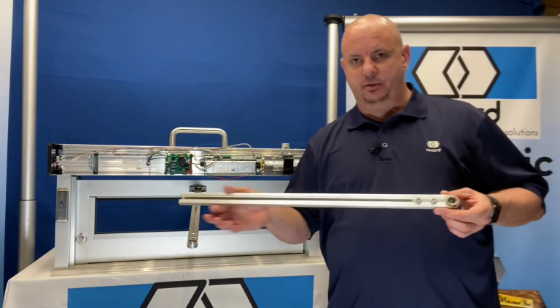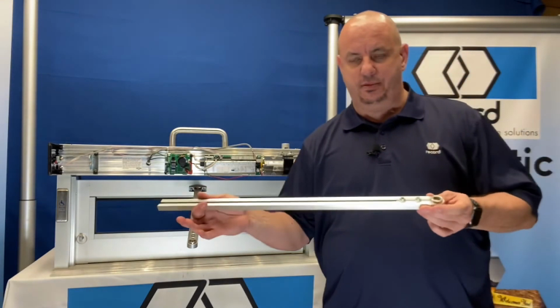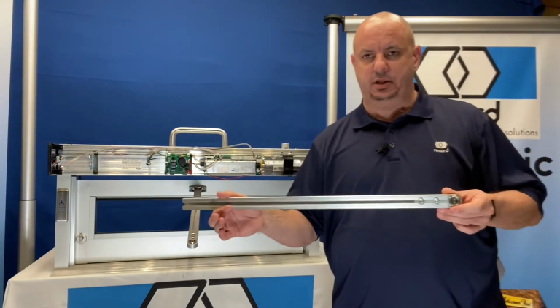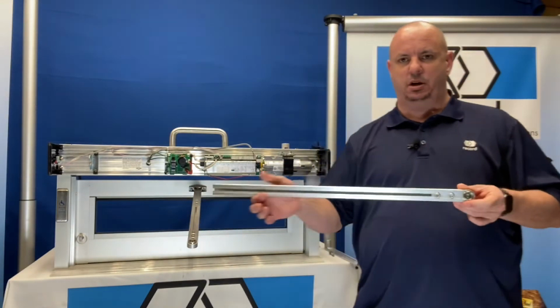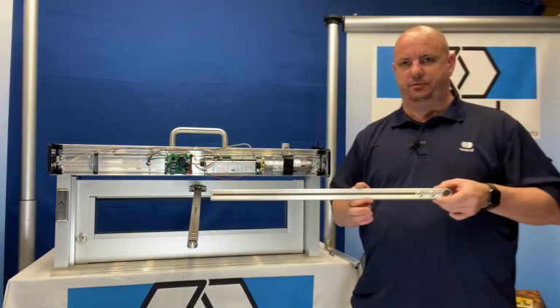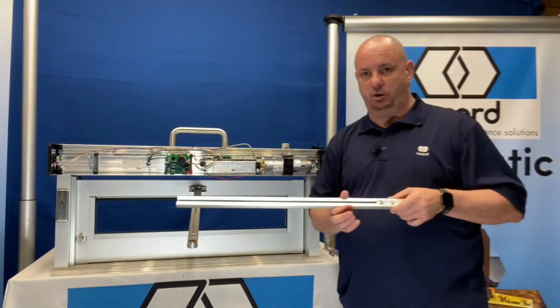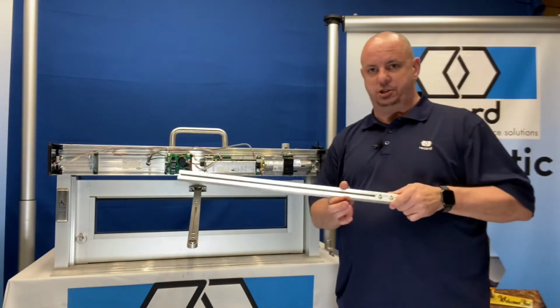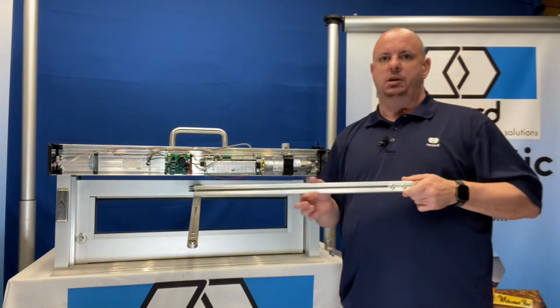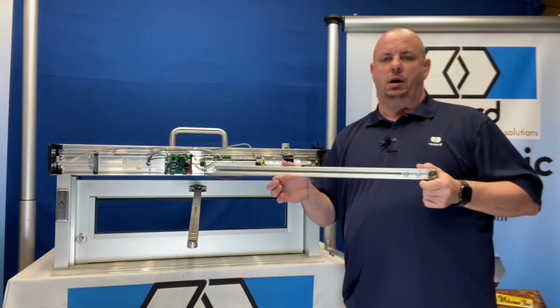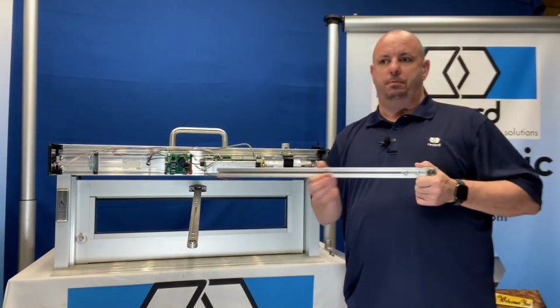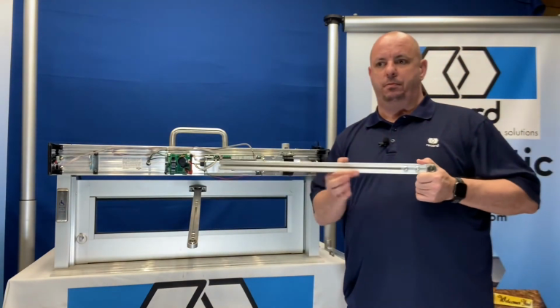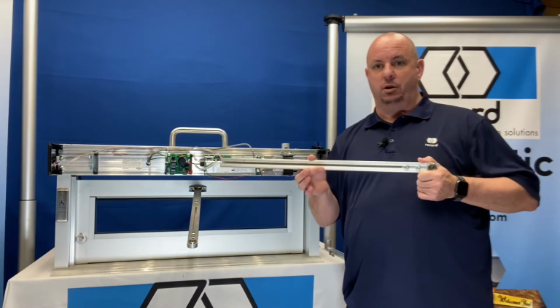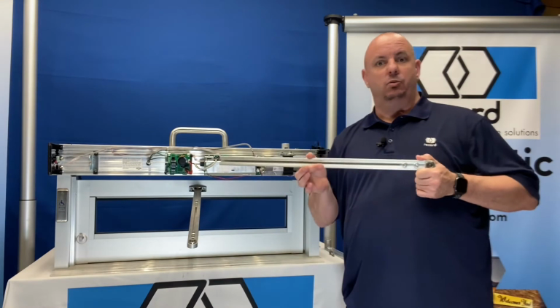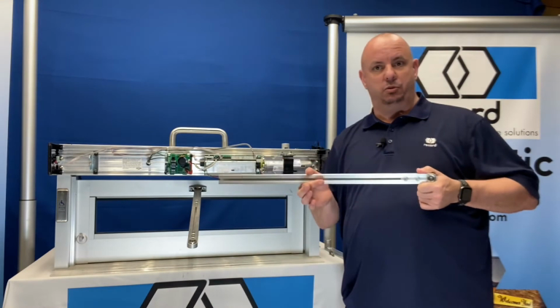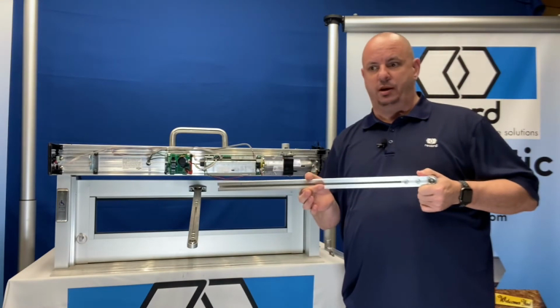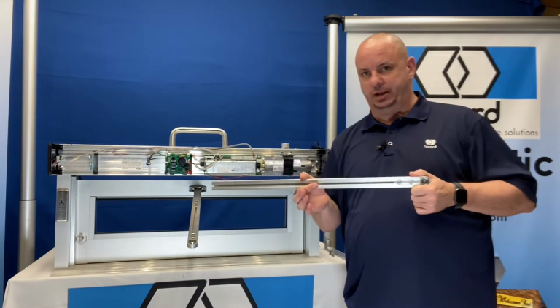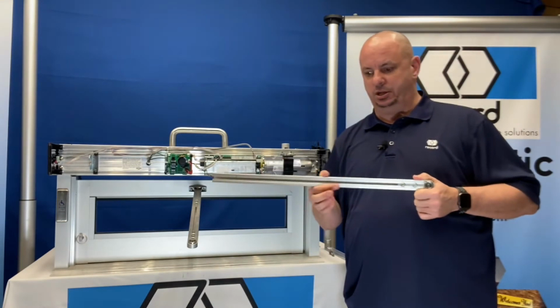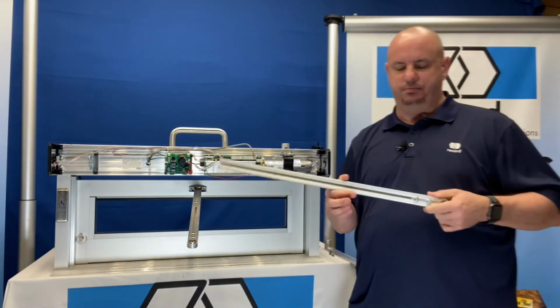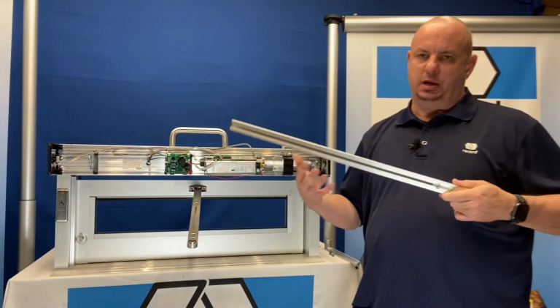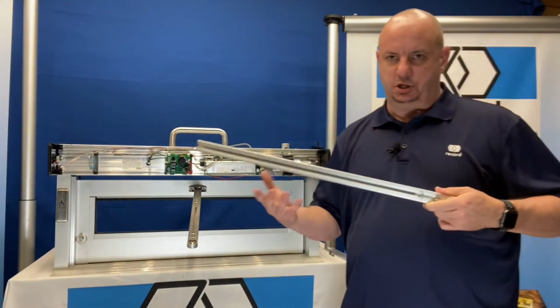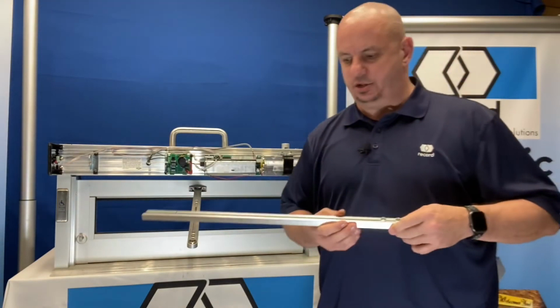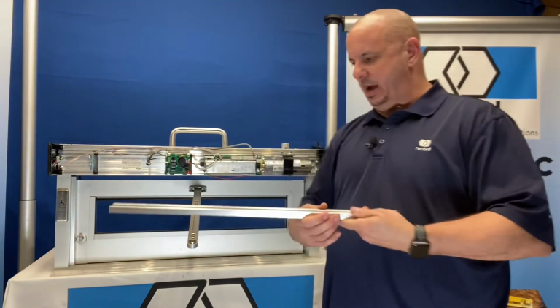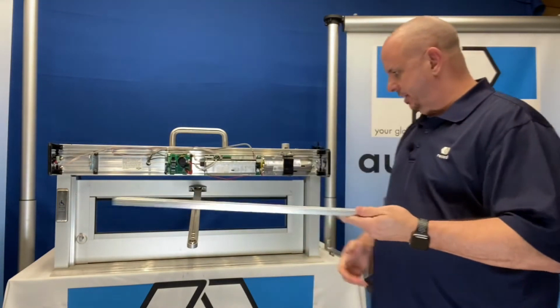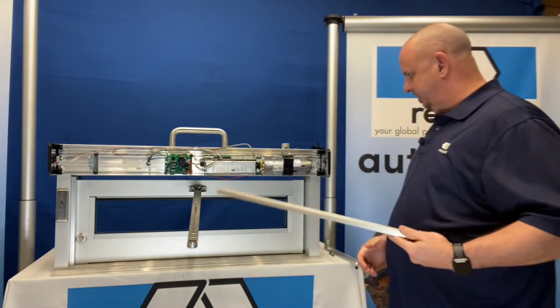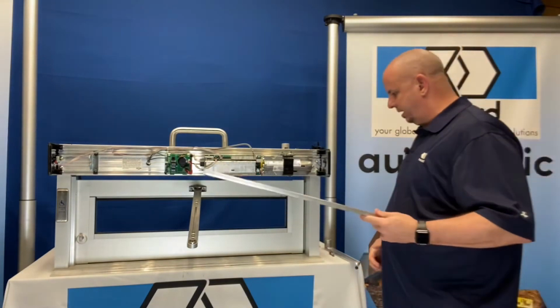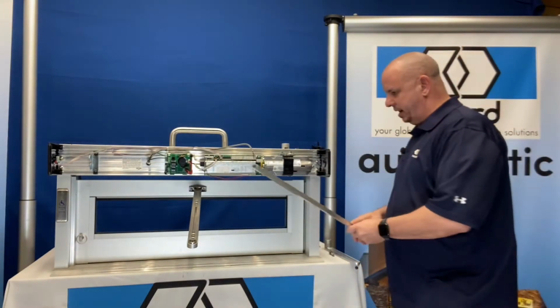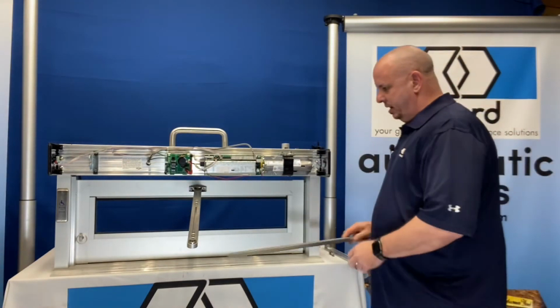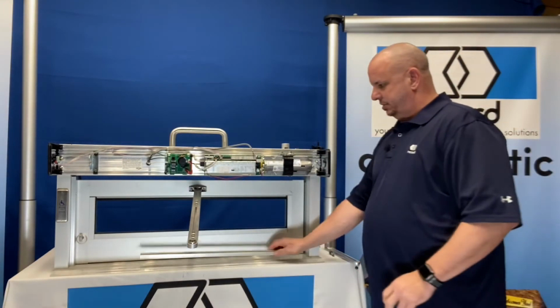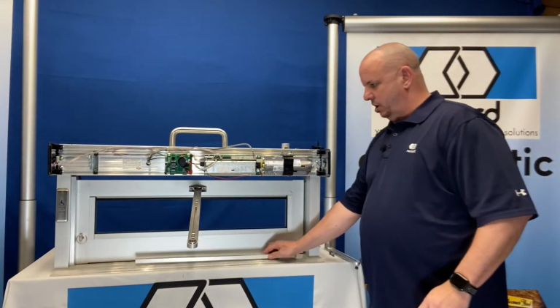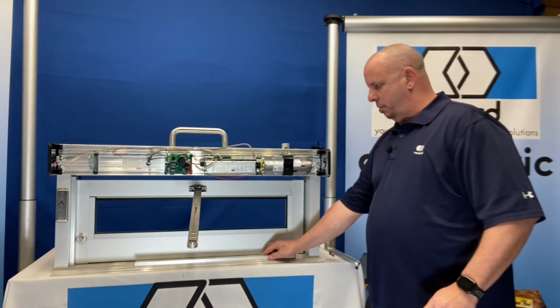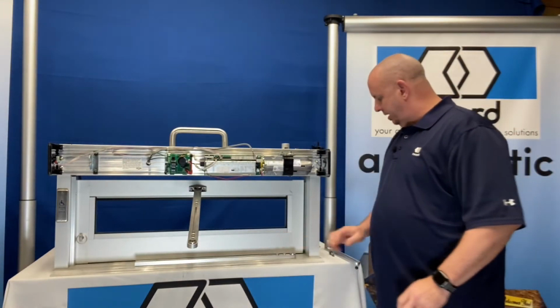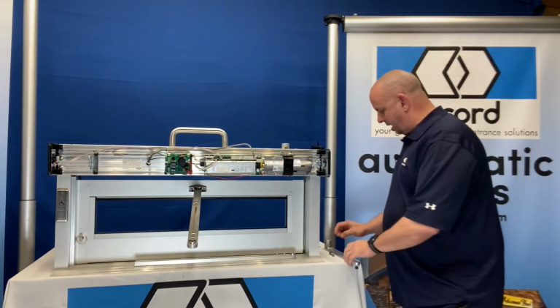From the factory, these are going to come set for a 12-inch reveal, which we will not have on most applications. So you're going to need to trim it down a little bit. The easiest way to do that is to mark it and scribe it.